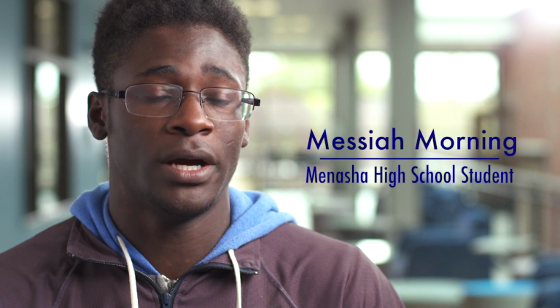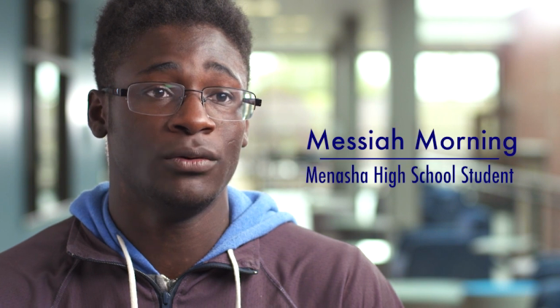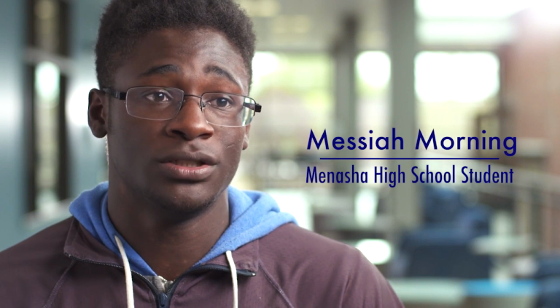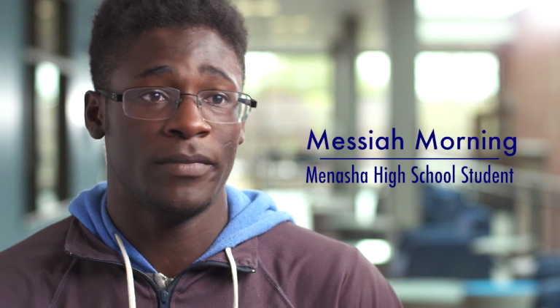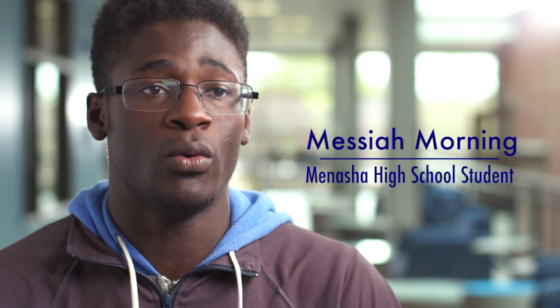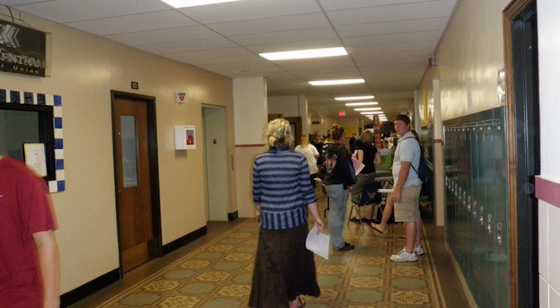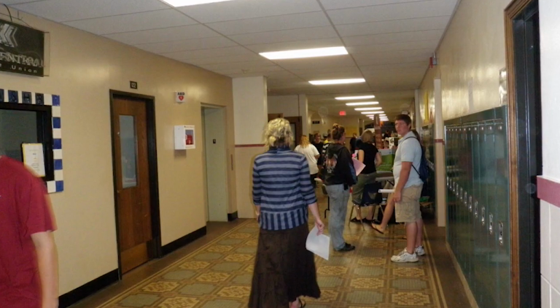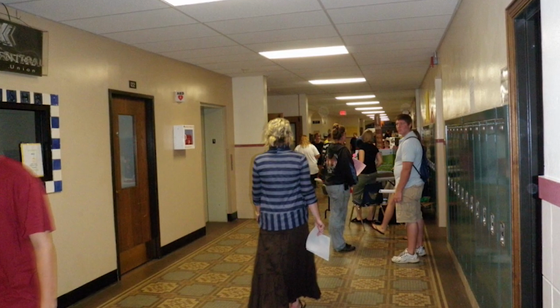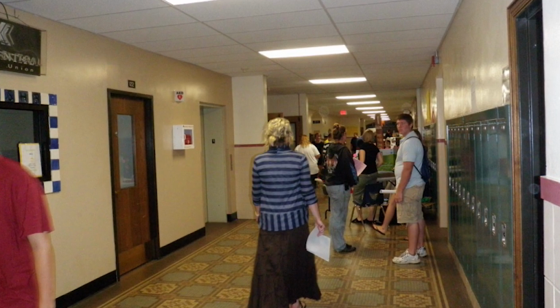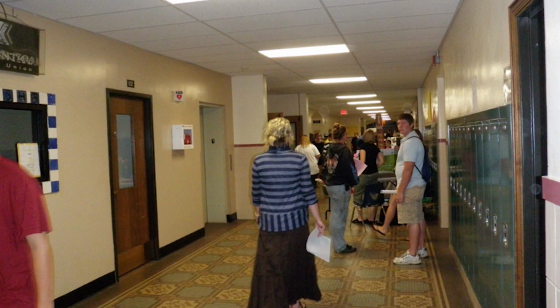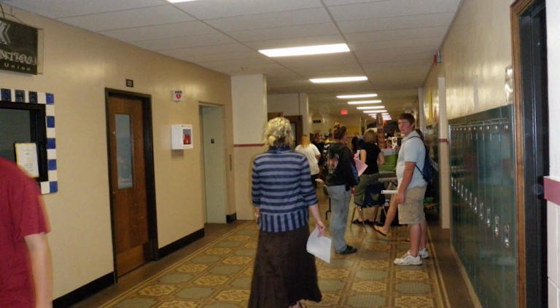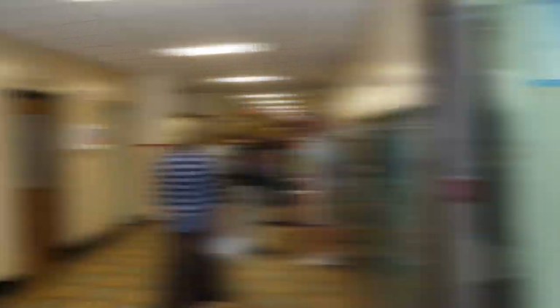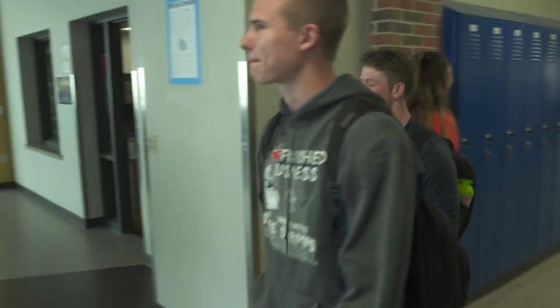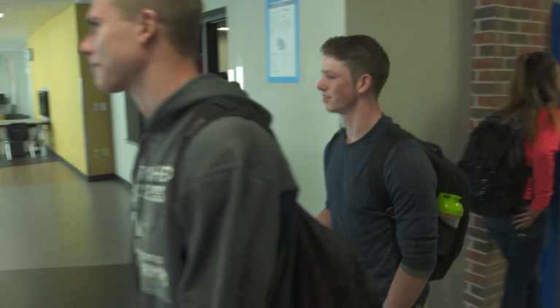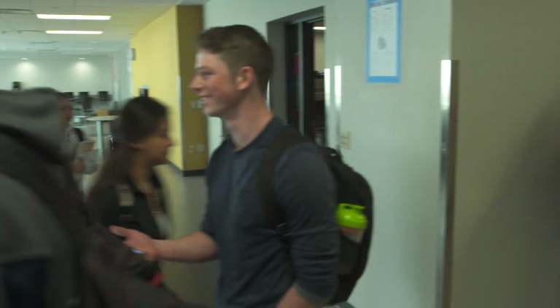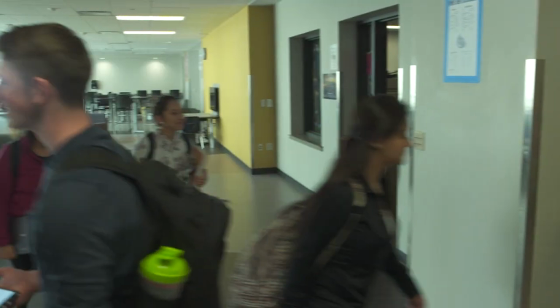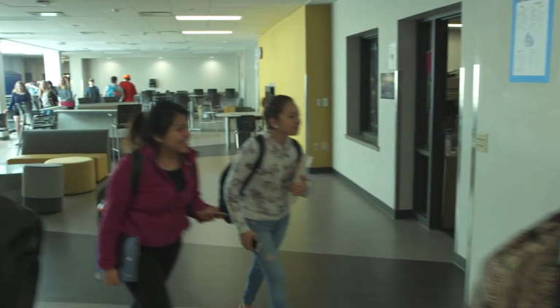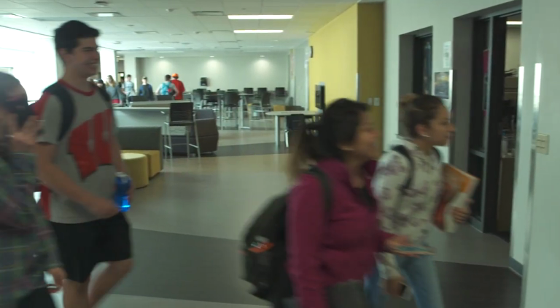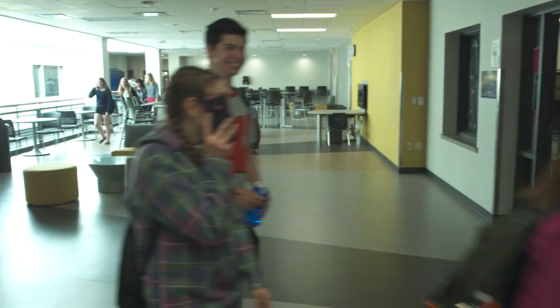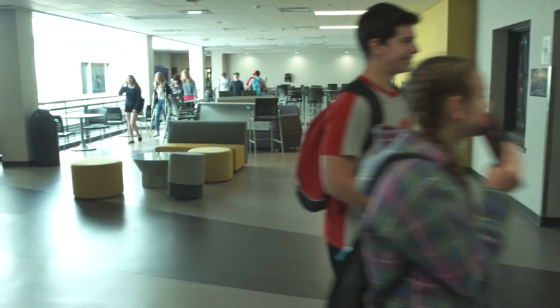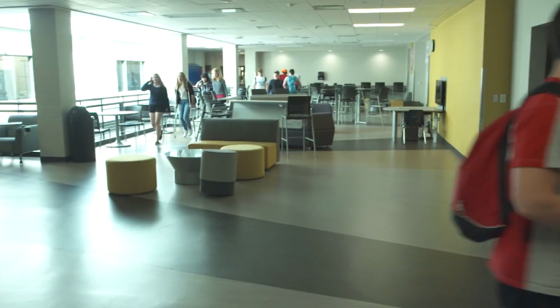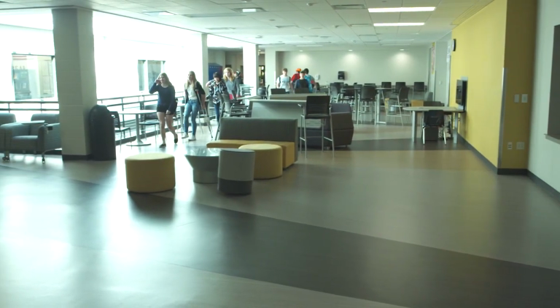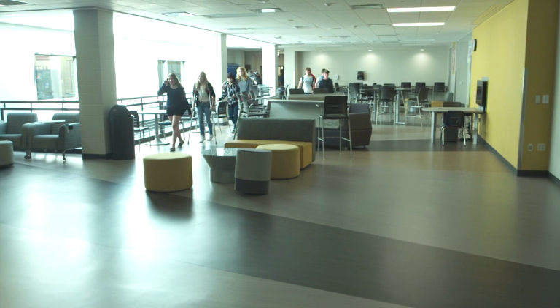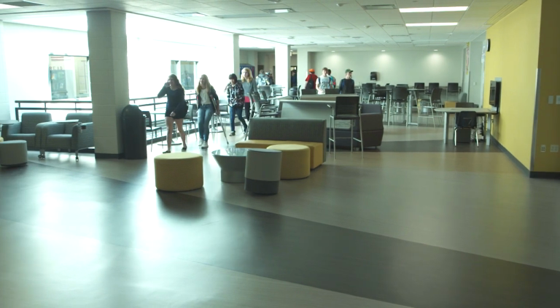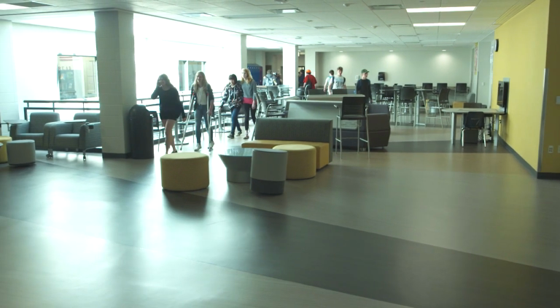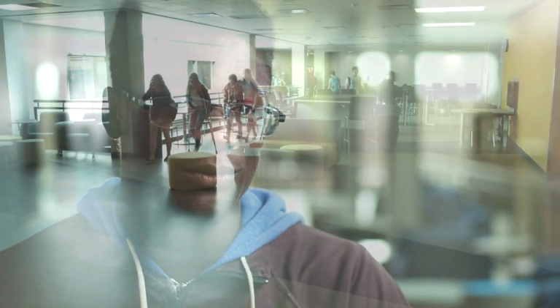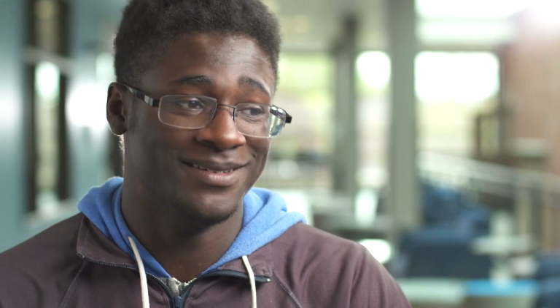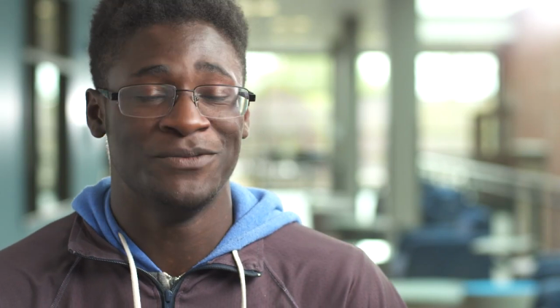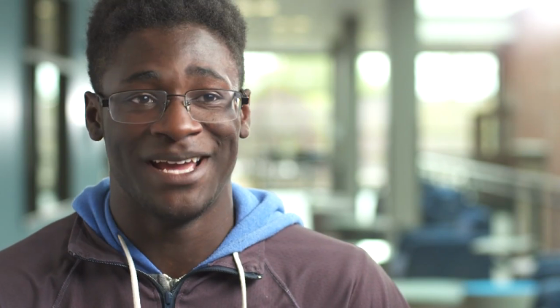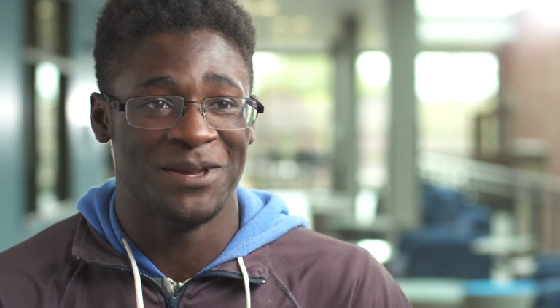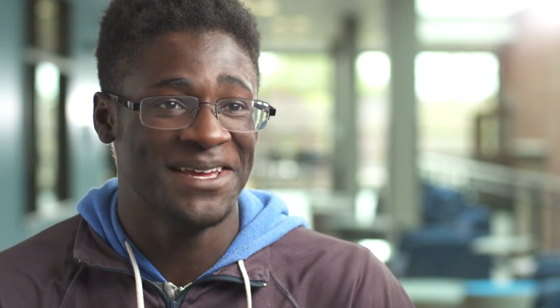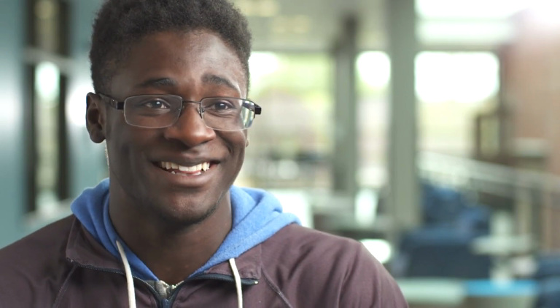Everybody was using the main hallway. It became a big traffic jam to get from point A to point B. Sometimes if the hallways got too bad you might be a second or two late to a classroom, and personally I don't like being late to class.